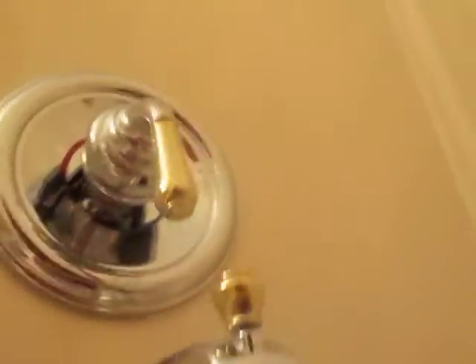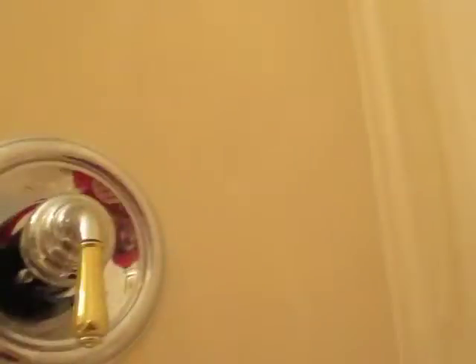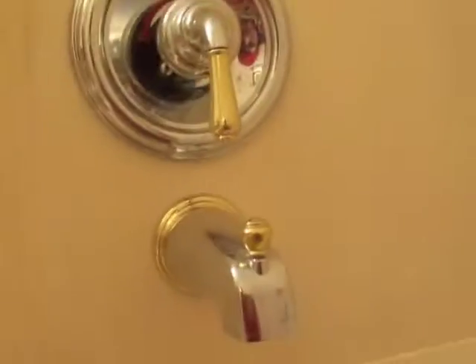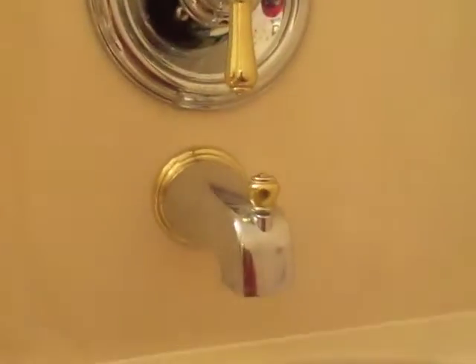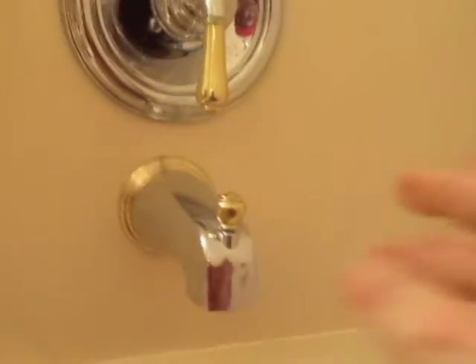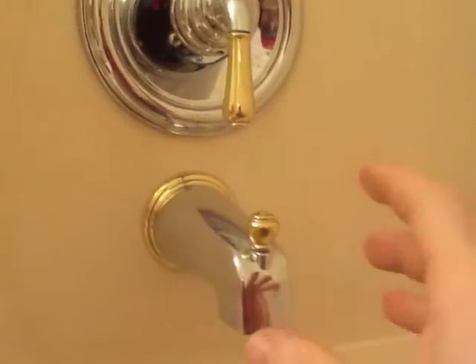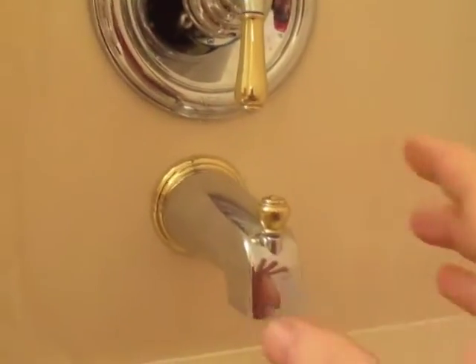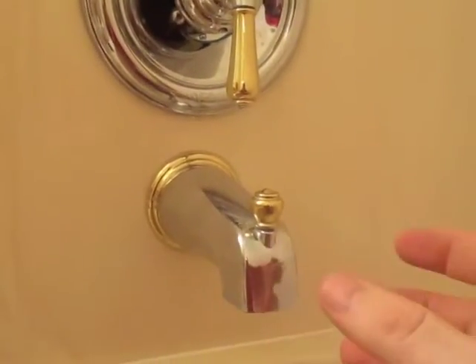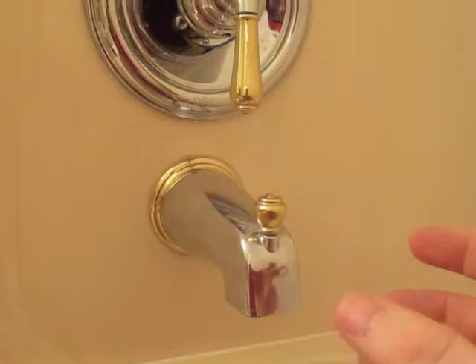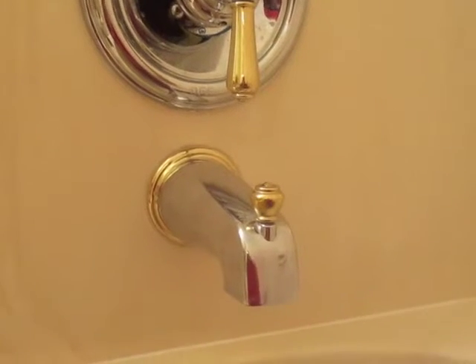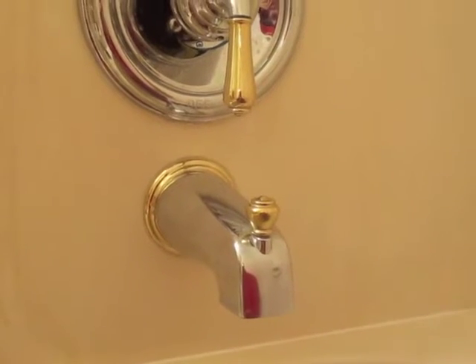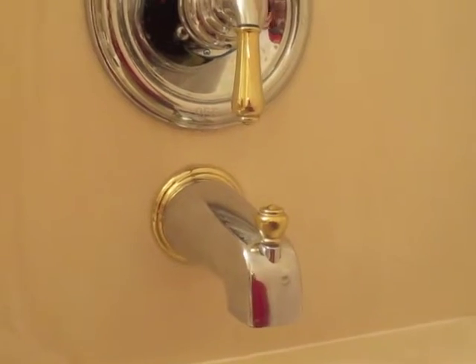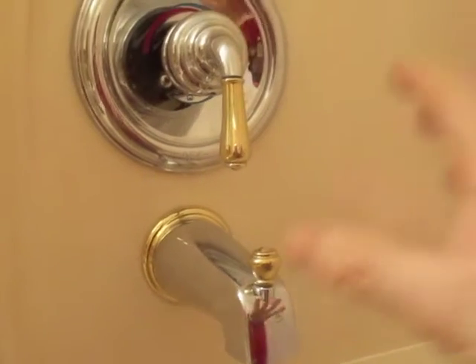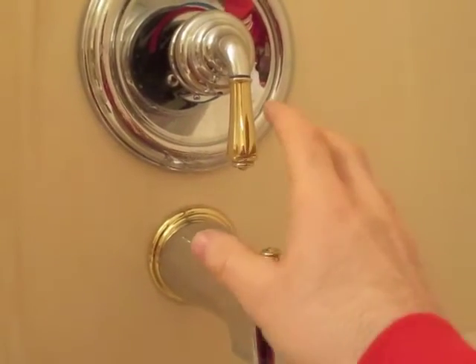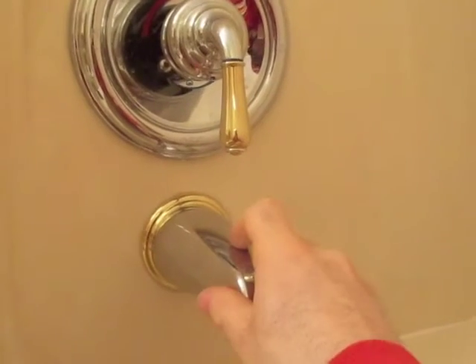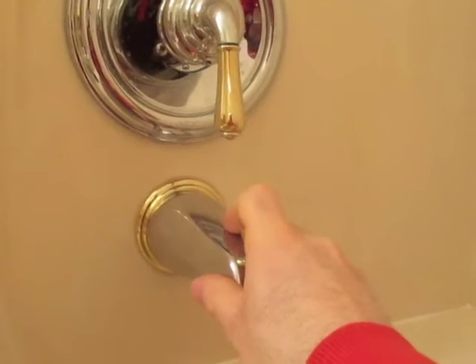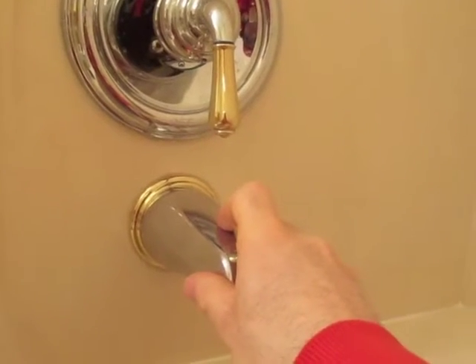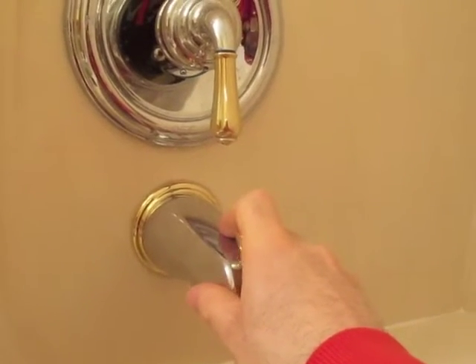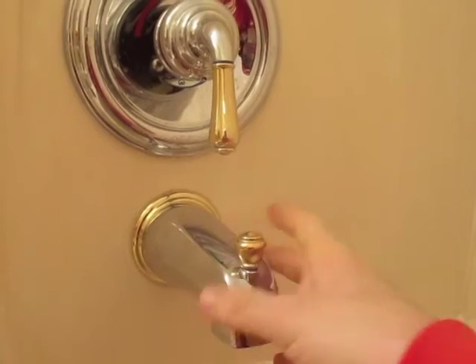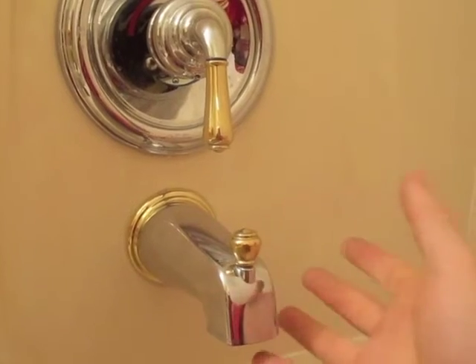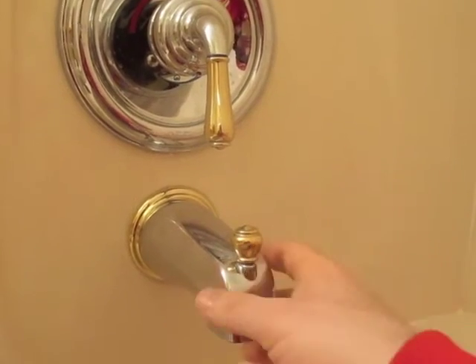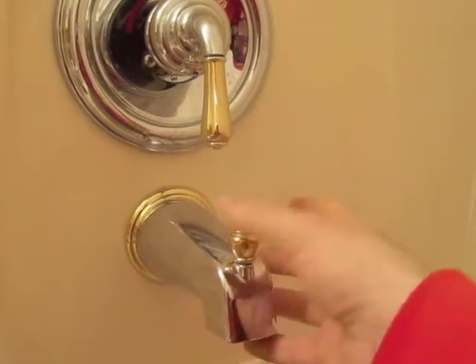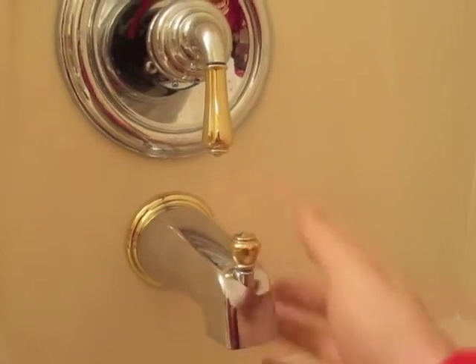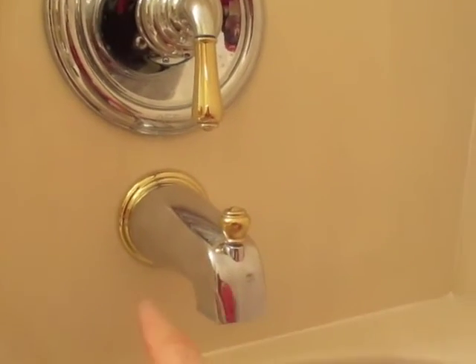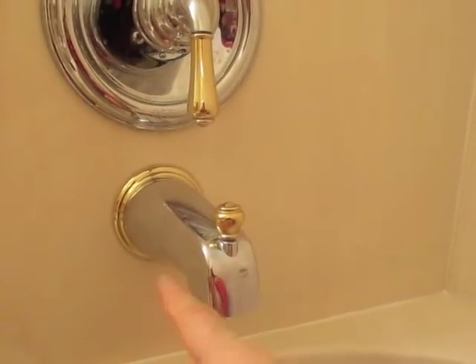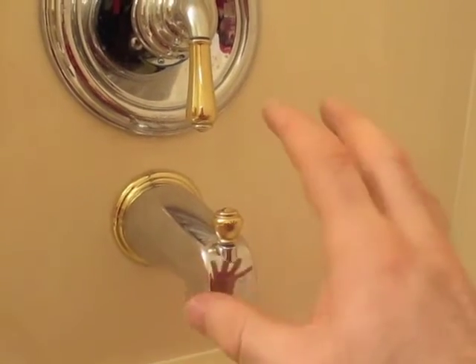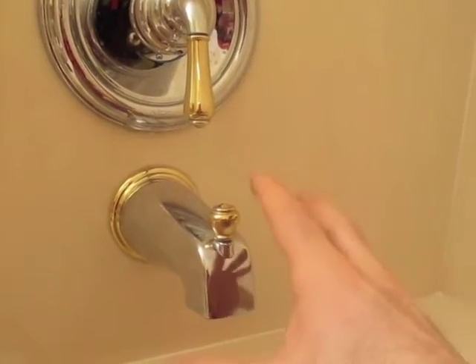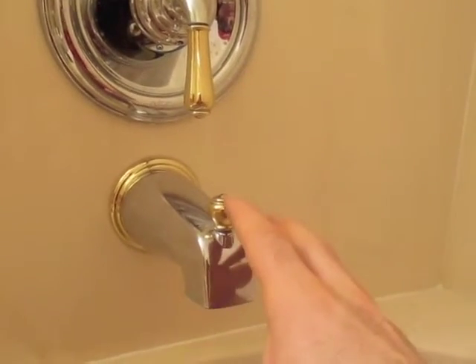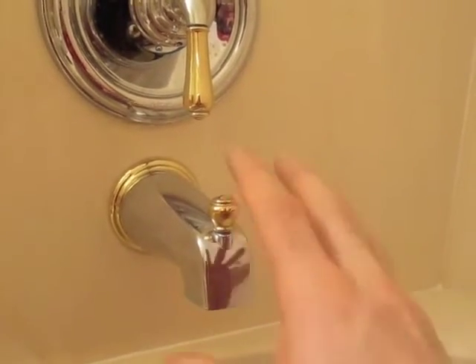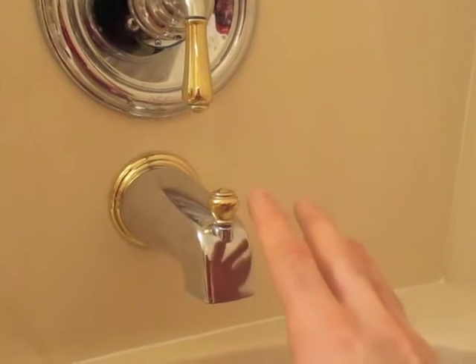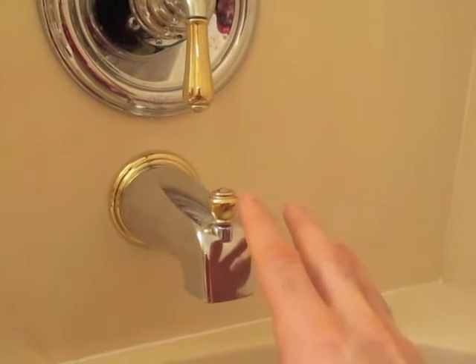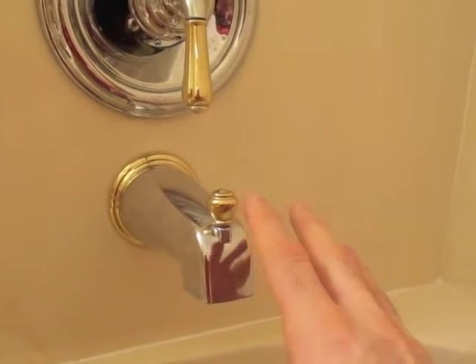Once you have that loosened, you can adjust your spout — you can push it in or pull it off depending on what you need. Always check for that first. Some people will get in there and start spinning this, but if that Allen screw is there, it's not even screwed in — it's just supported by that Allen screw.